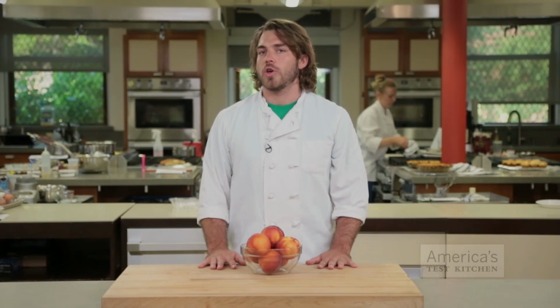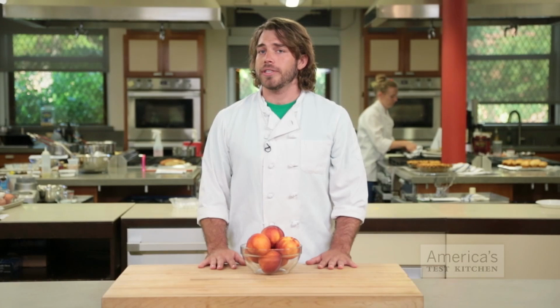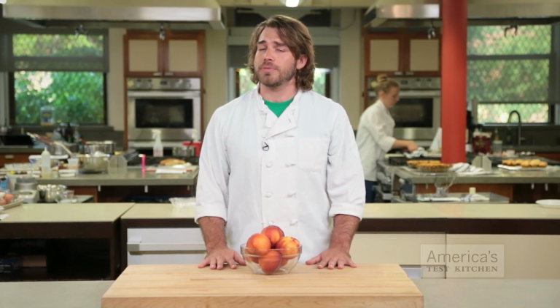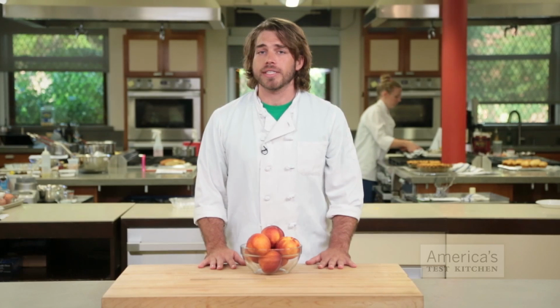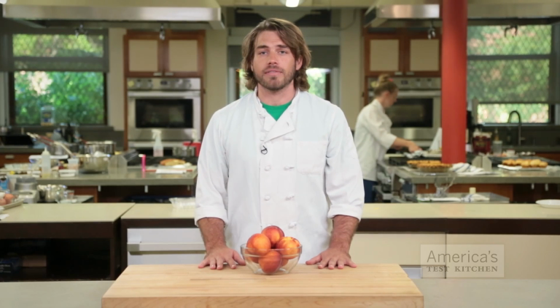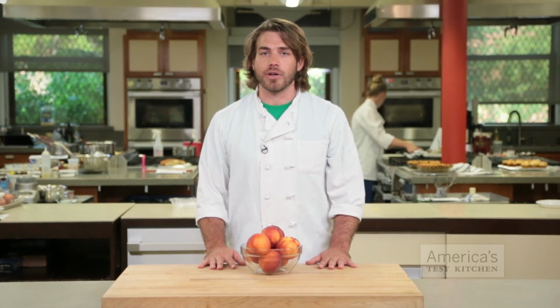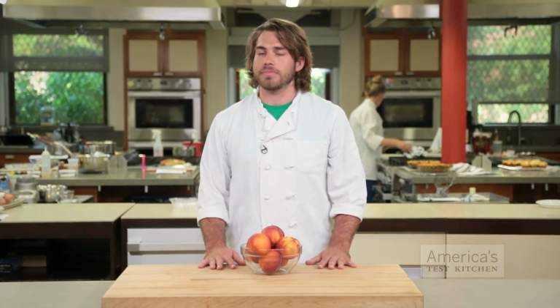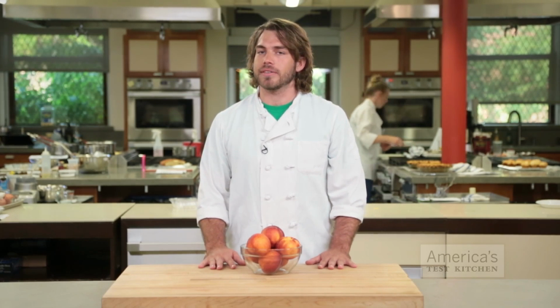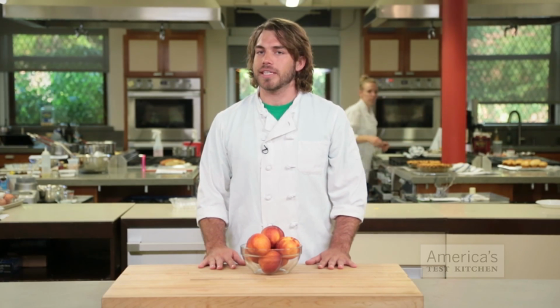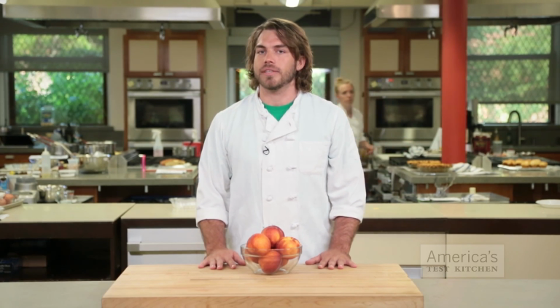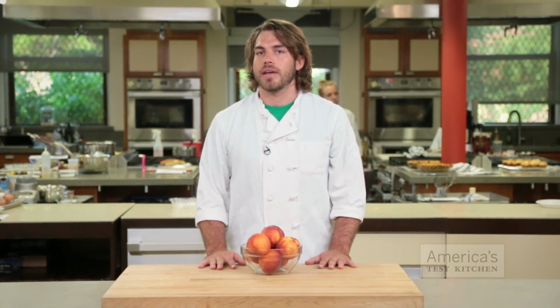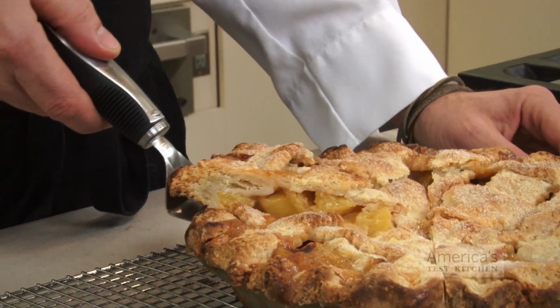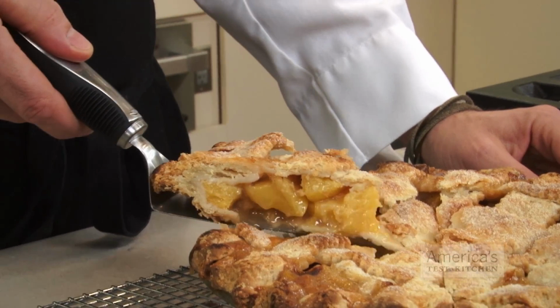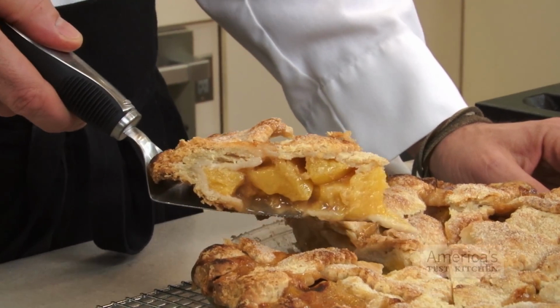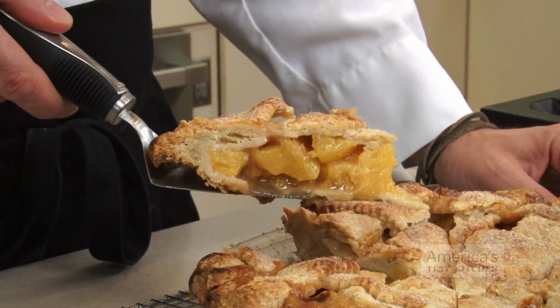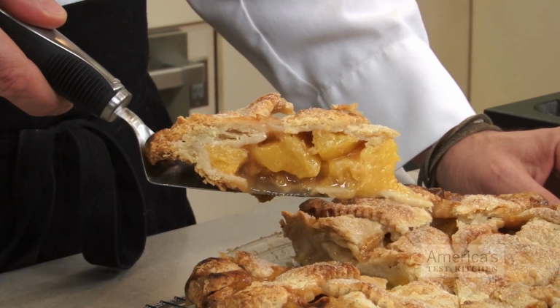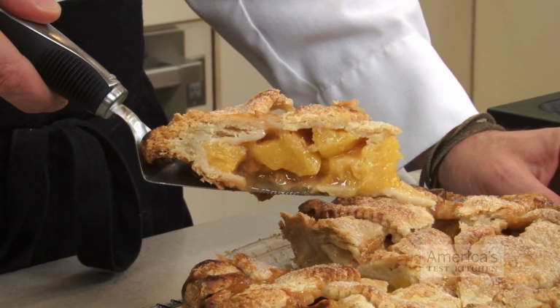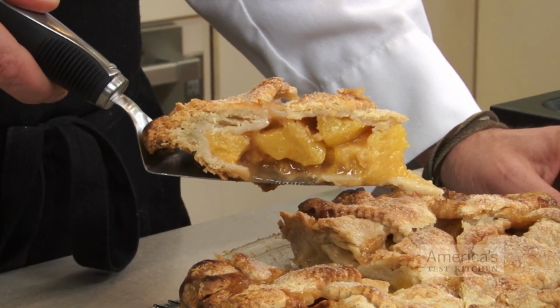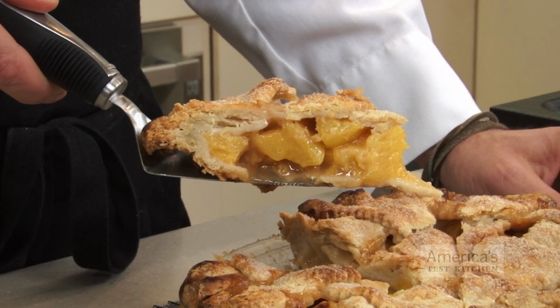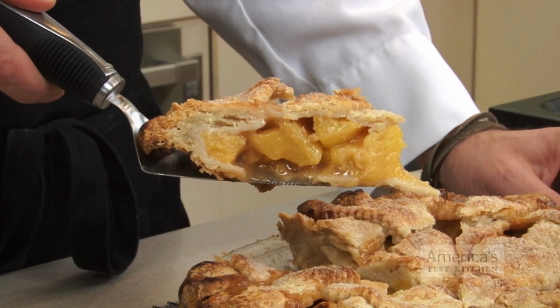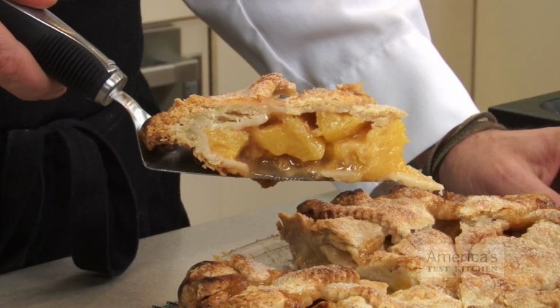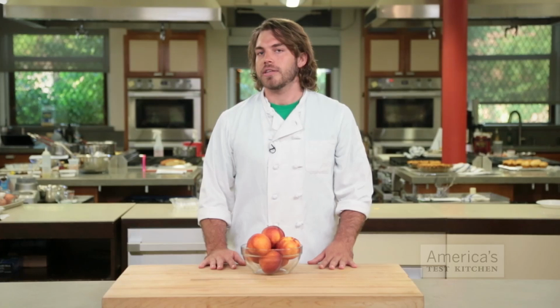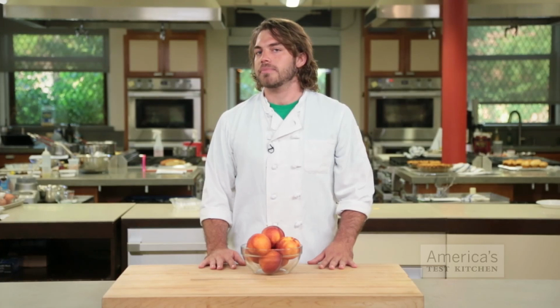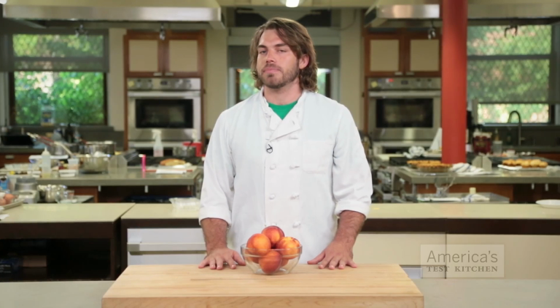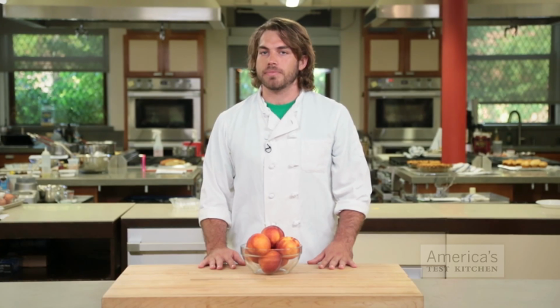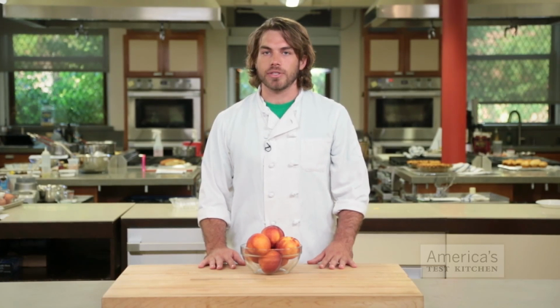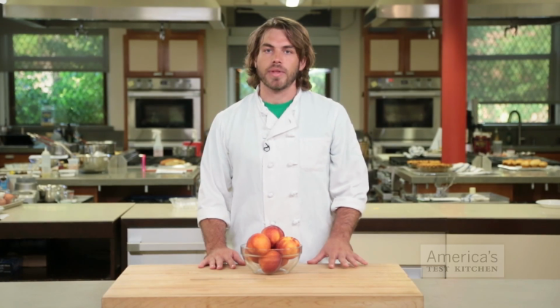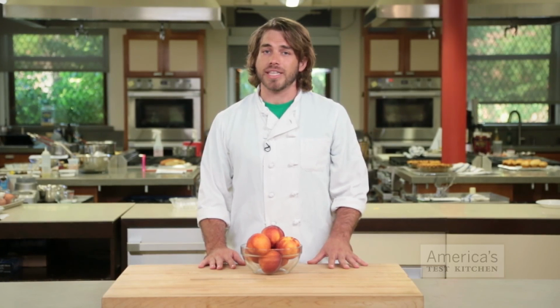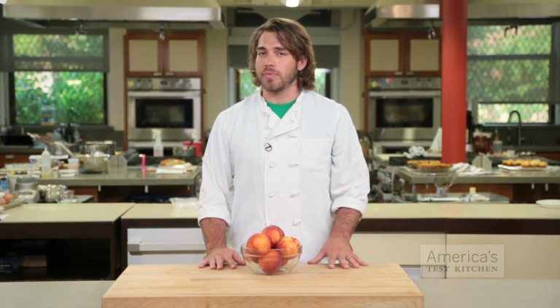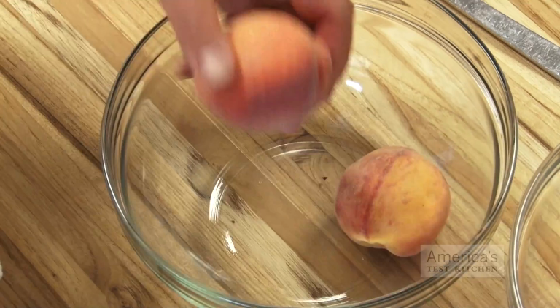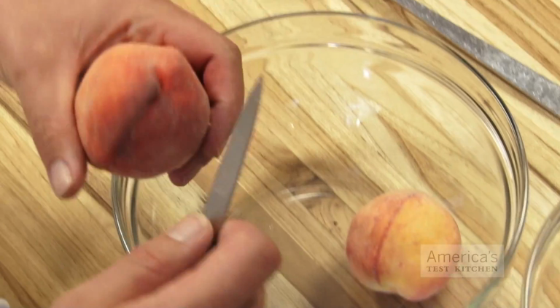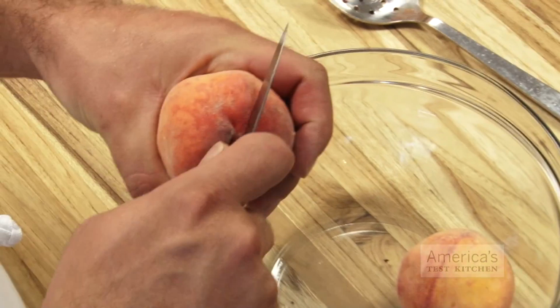We use fresh peaches in a lot of summery recipes here at the Test Kitchen. They're great in cobblers, pies, and served fresh over ice cream. To maximize your peach's potential, here's an easy way to peel and prepare them.